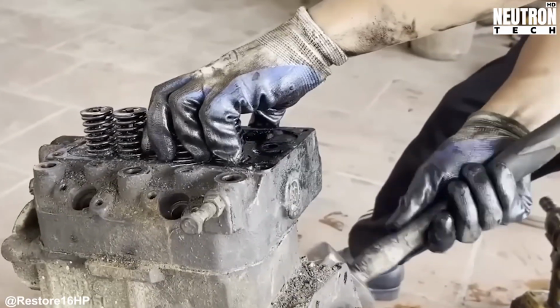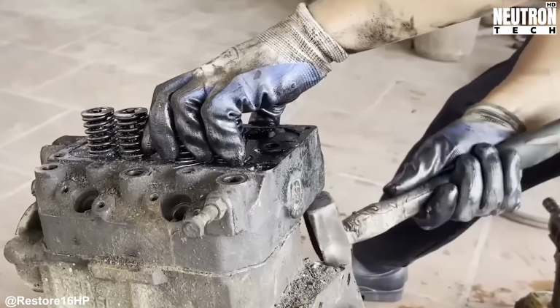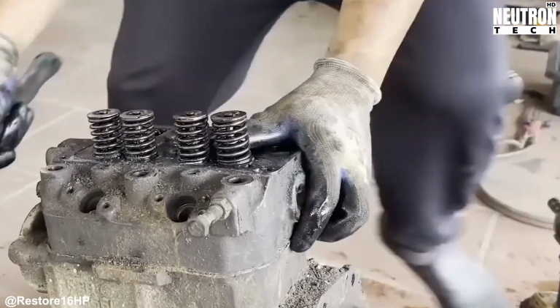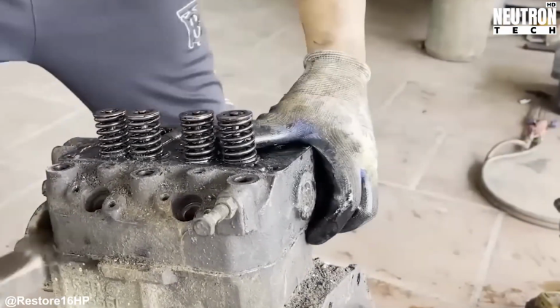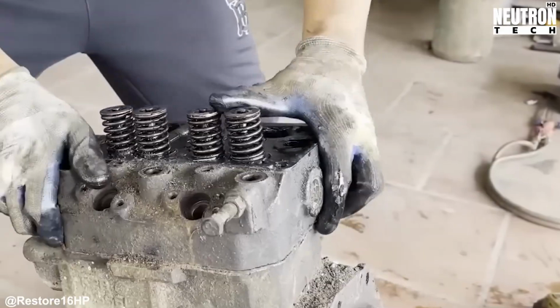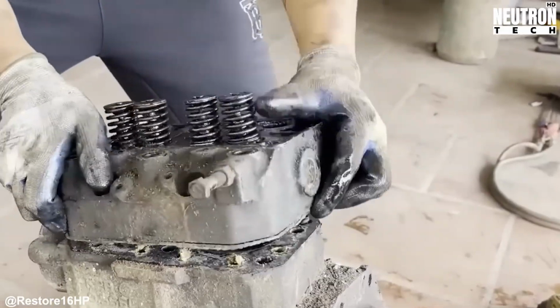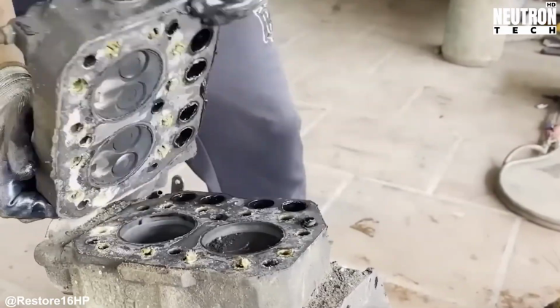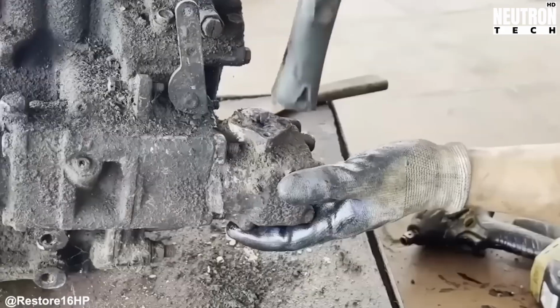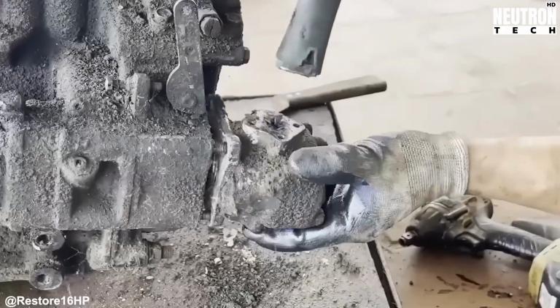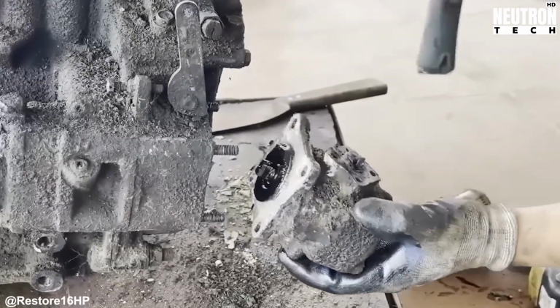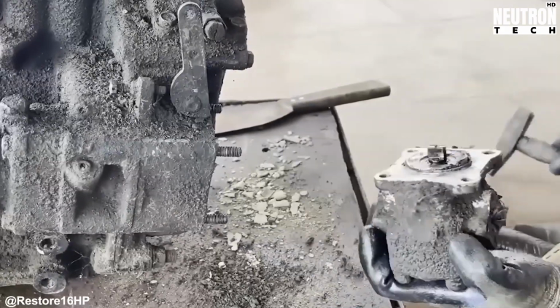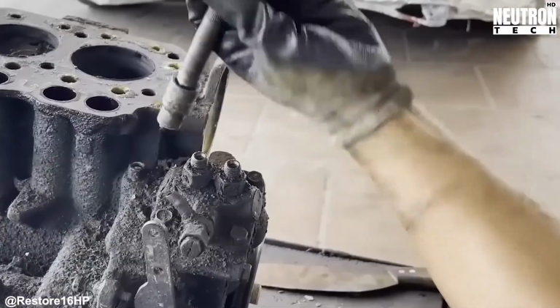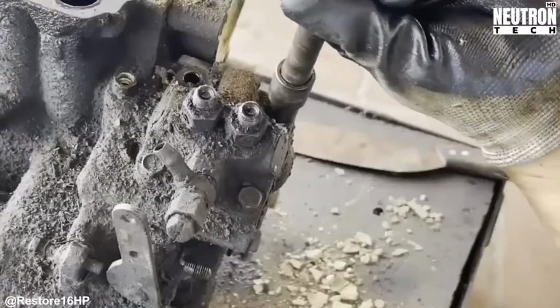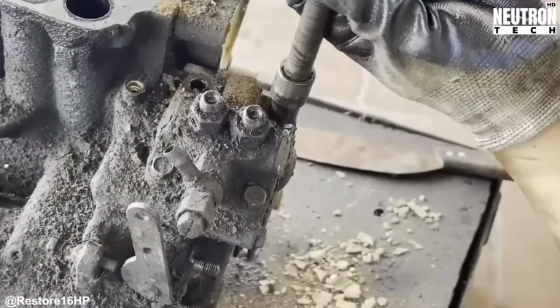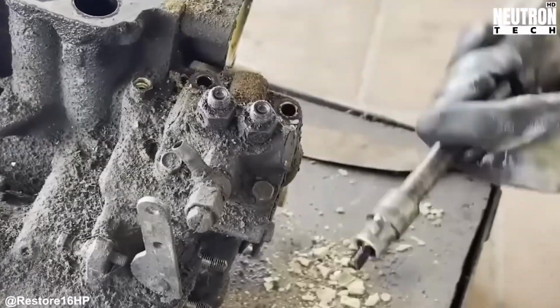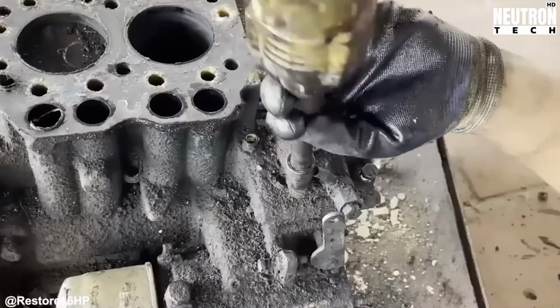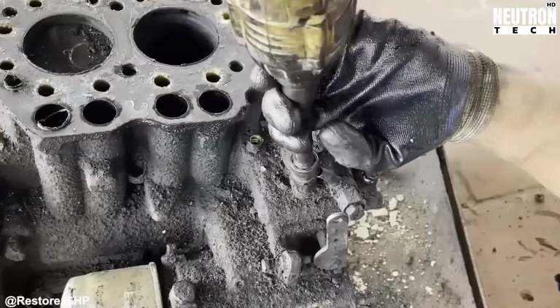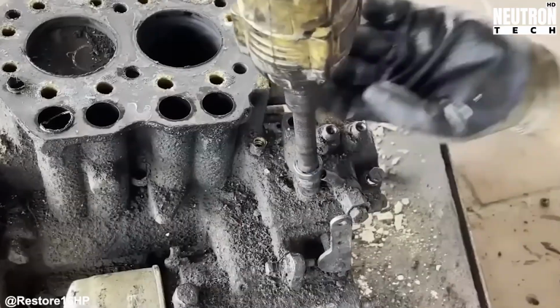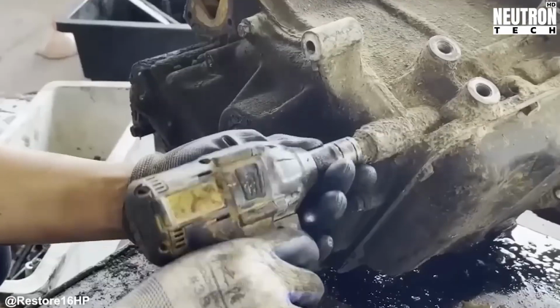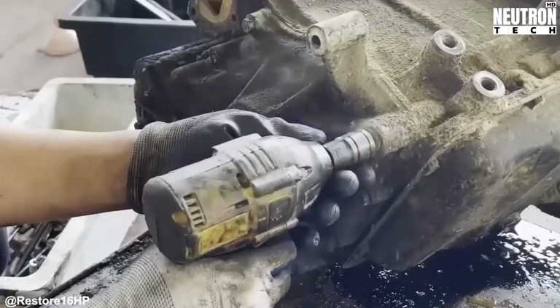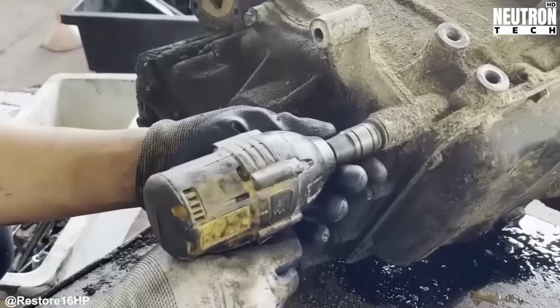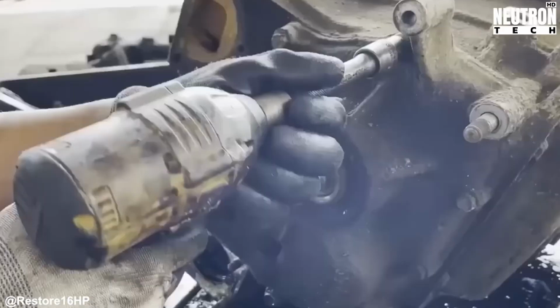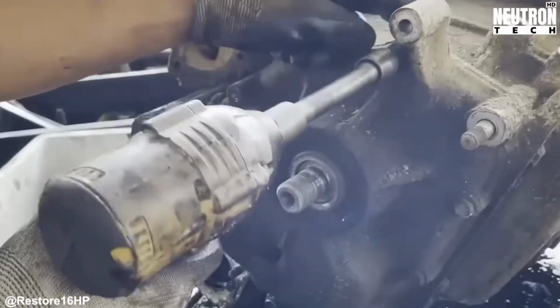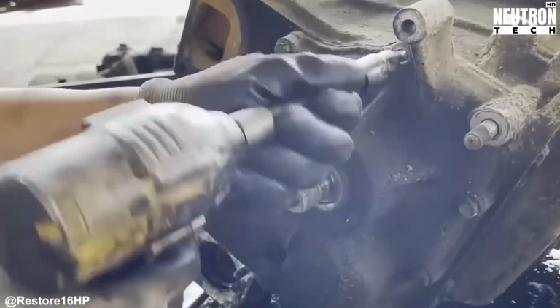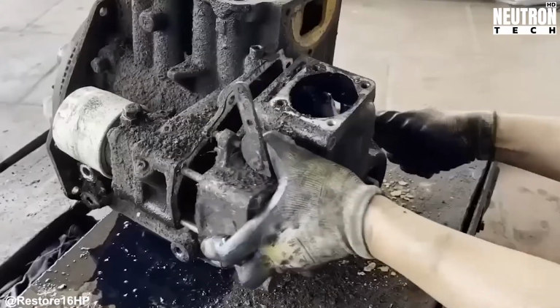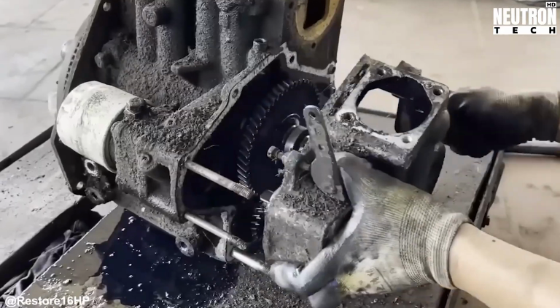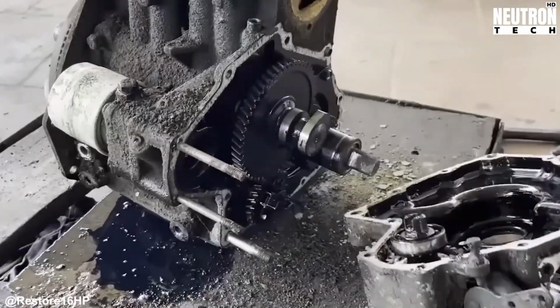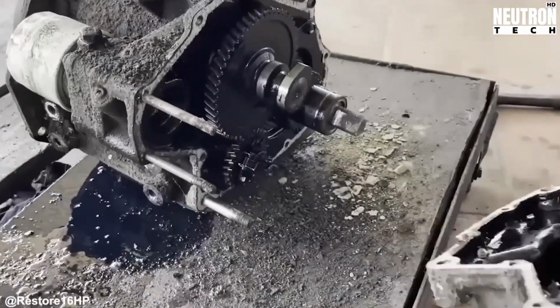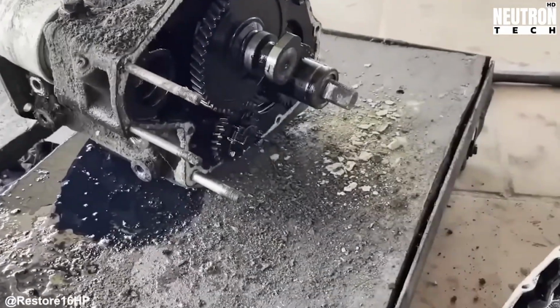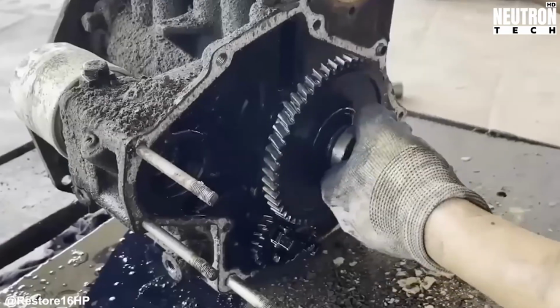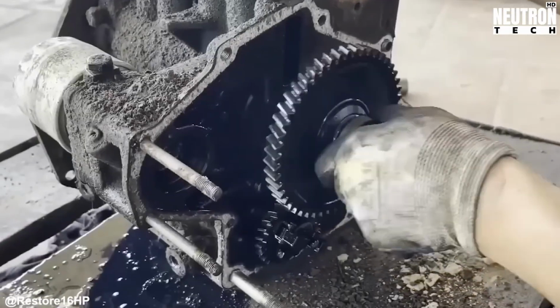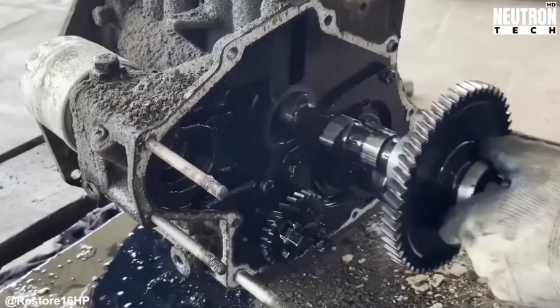With the engine sitting on its own and the chassis exposed, both get their own thorough inspection. The engine's a sight to behold, and not in a good way. Years of oil leaks and combustion residue have turned it into a grimy, blackened mess that's honestly pretty gross to handle.